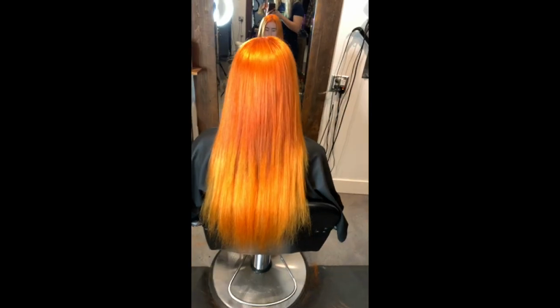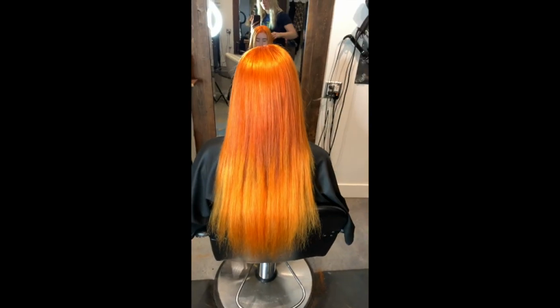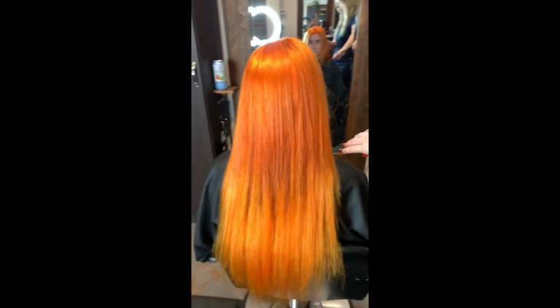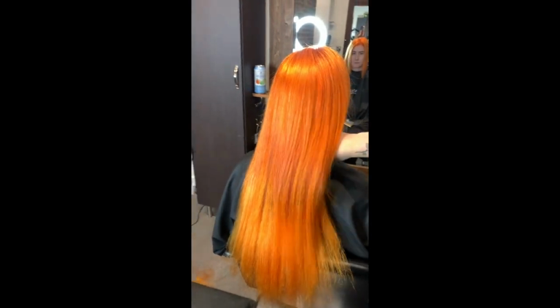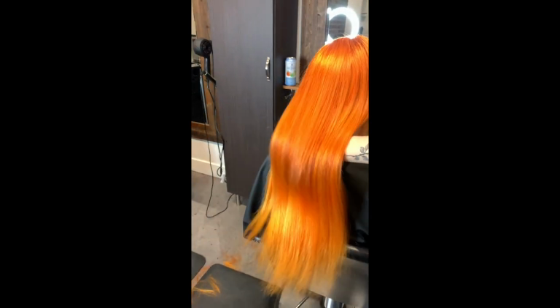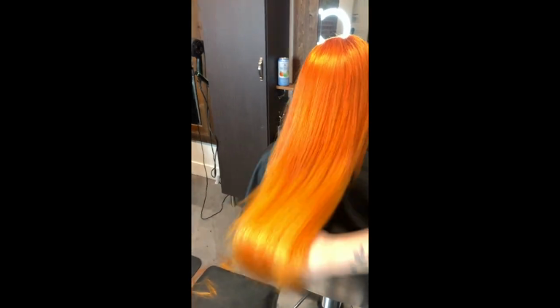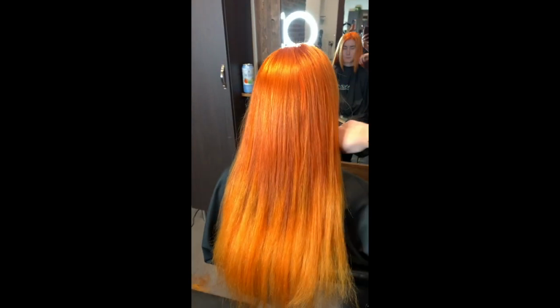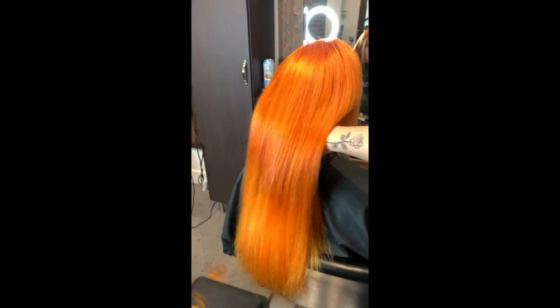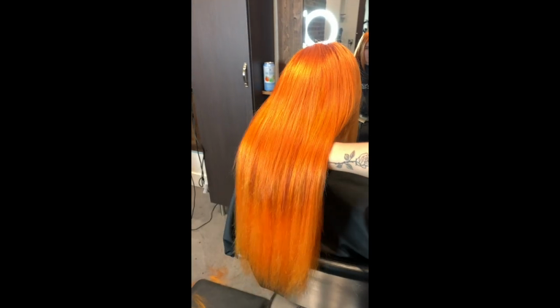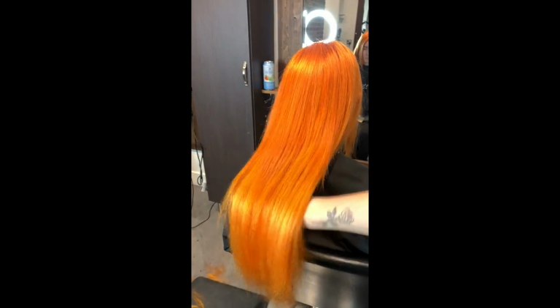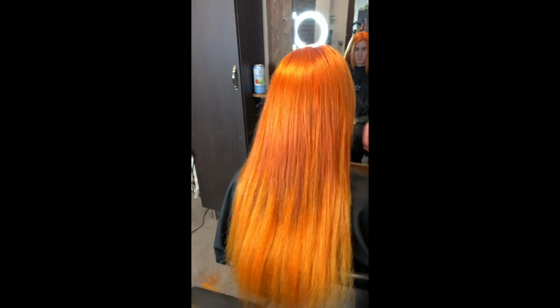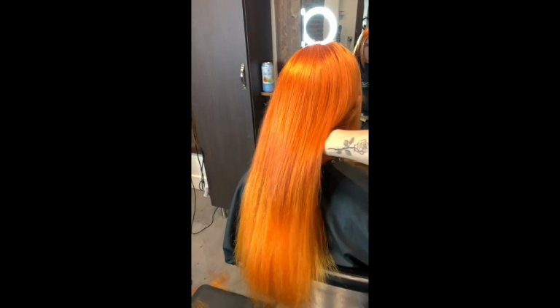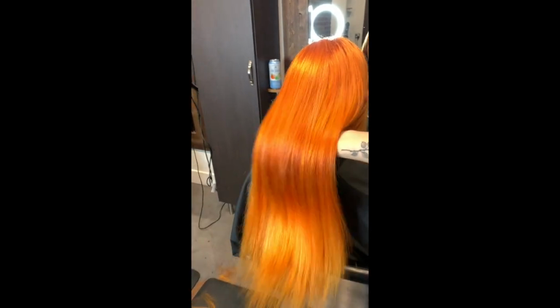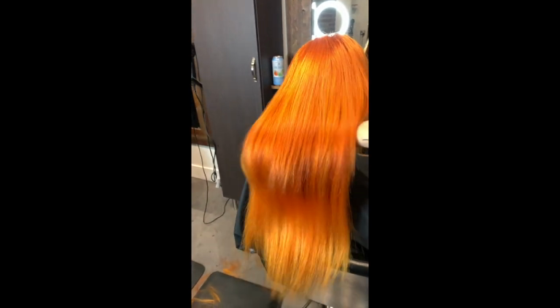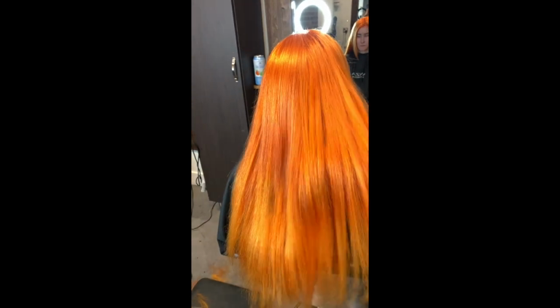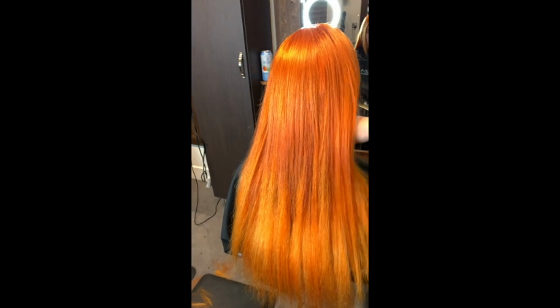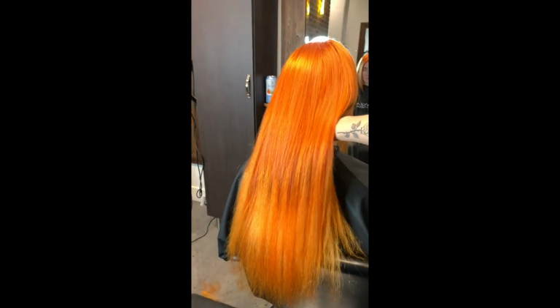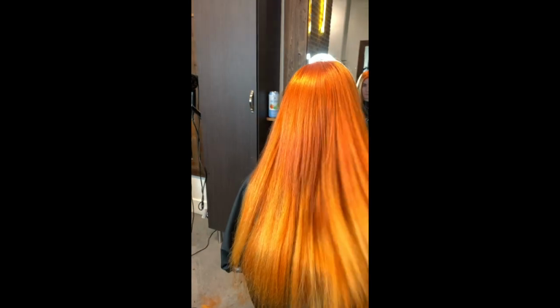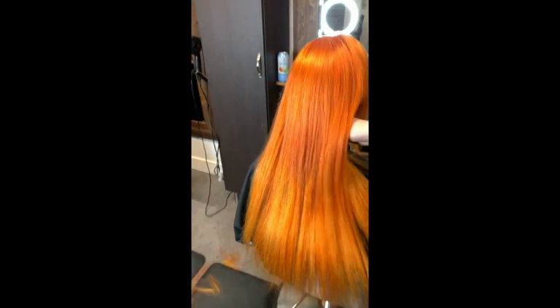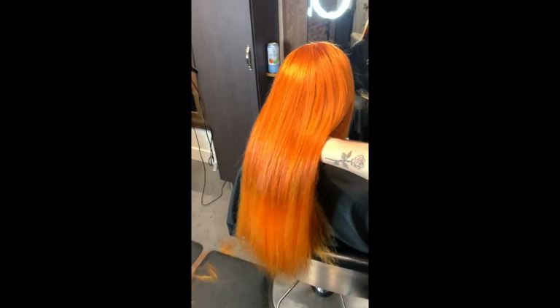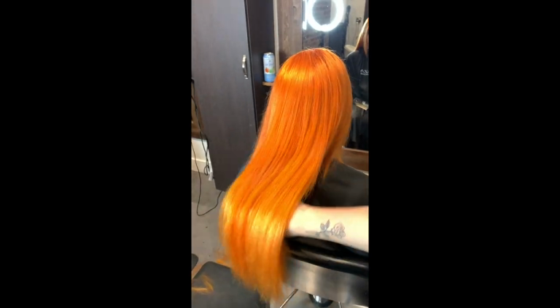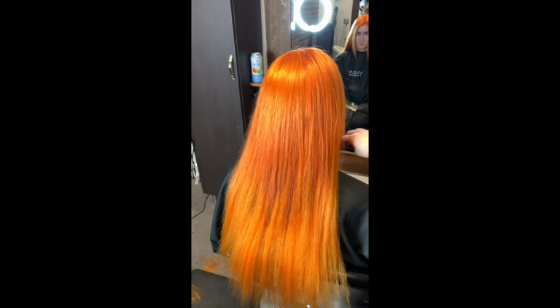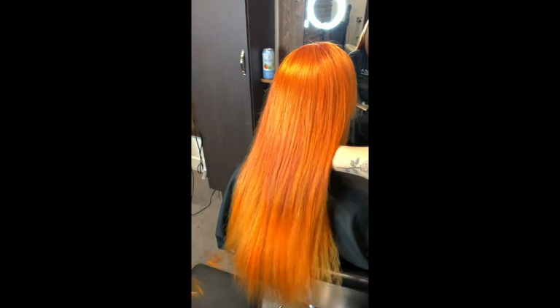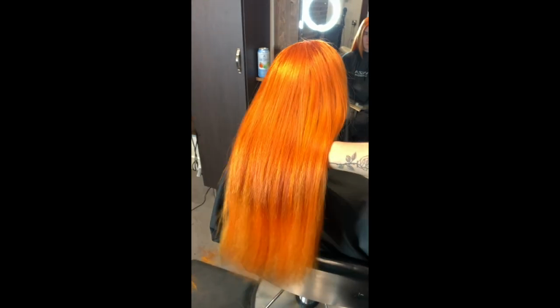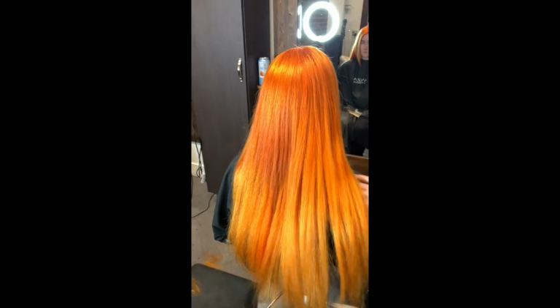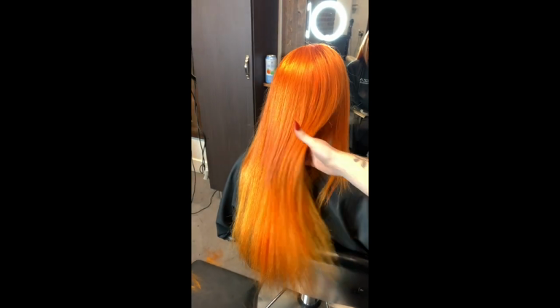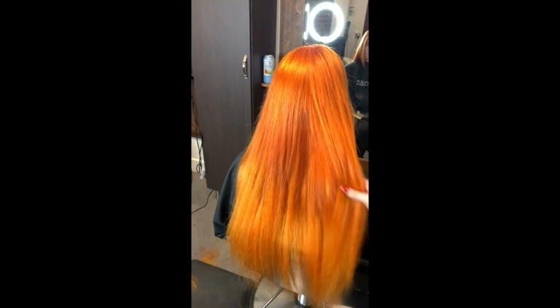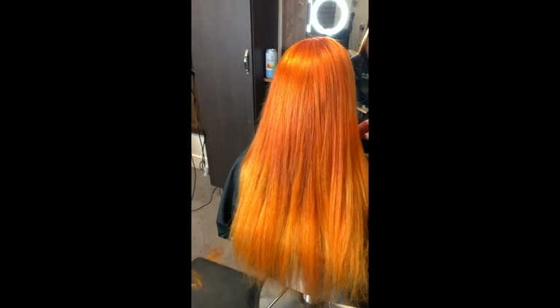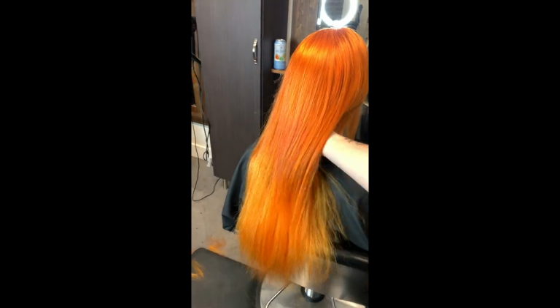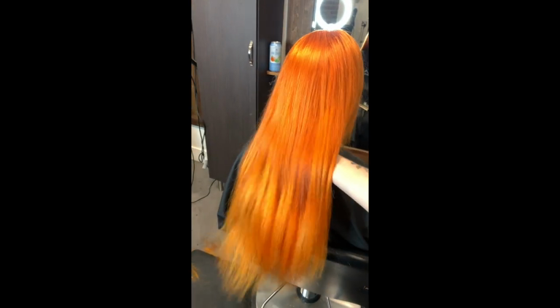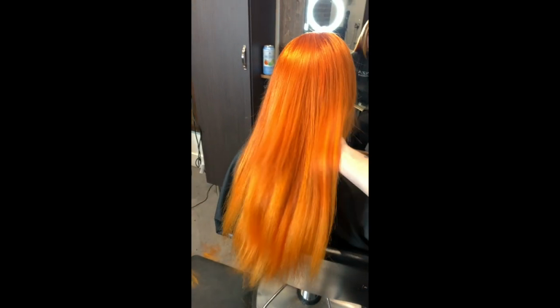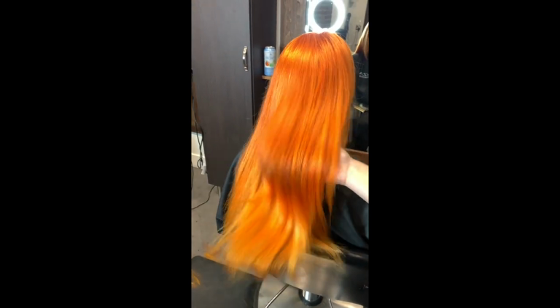I always re-blow dry my client's hair straight and smooth to make sure the extensions blend beautifully. As you can see, there is a slight tonal difference, but I'd always prefer the lighter color to be at the ends so it looks more like an ombre rather than having the light color at the top.